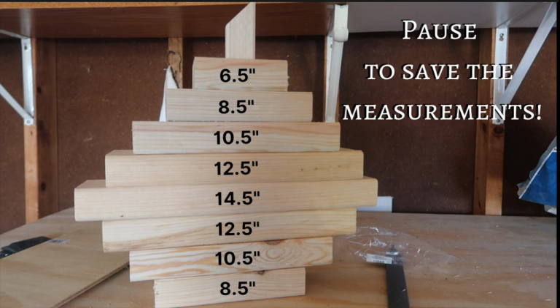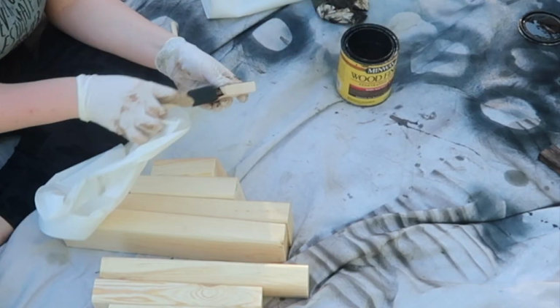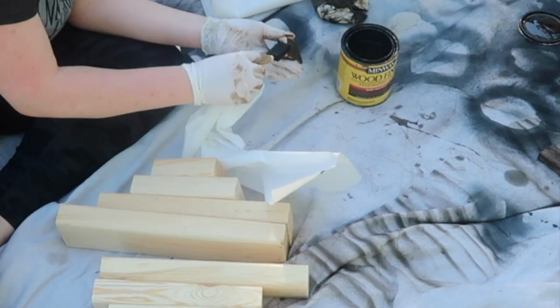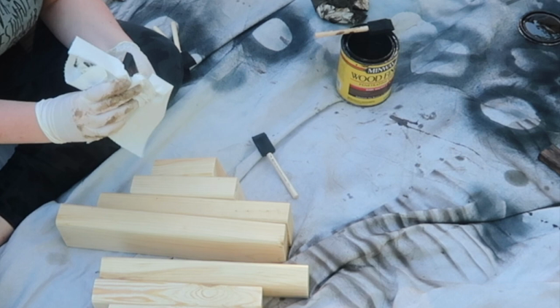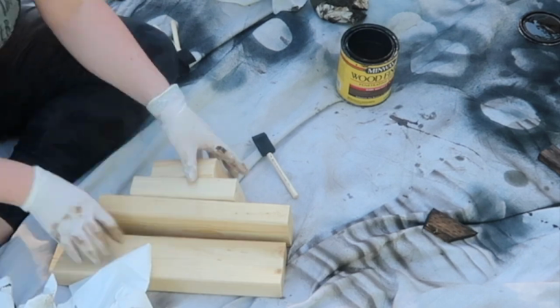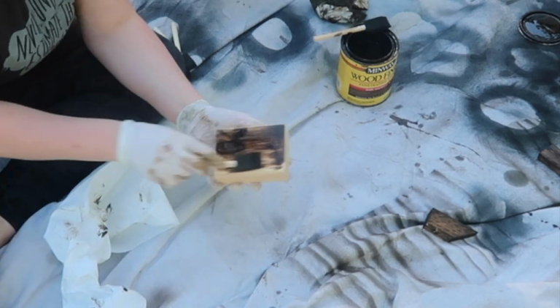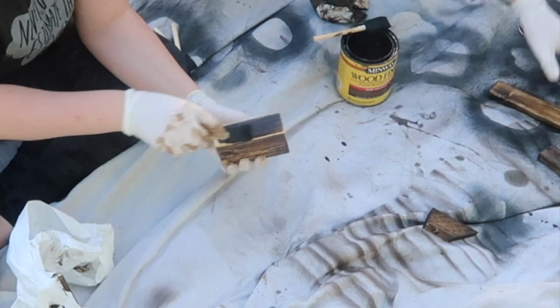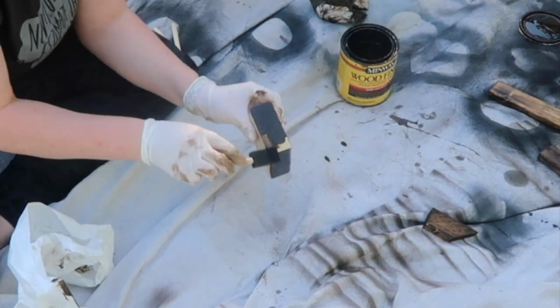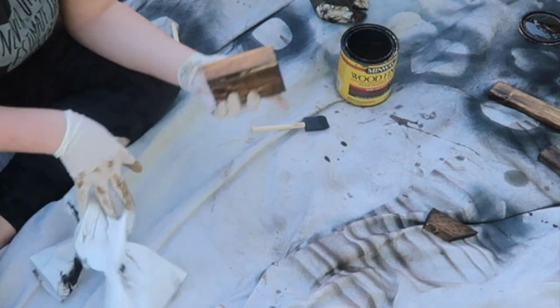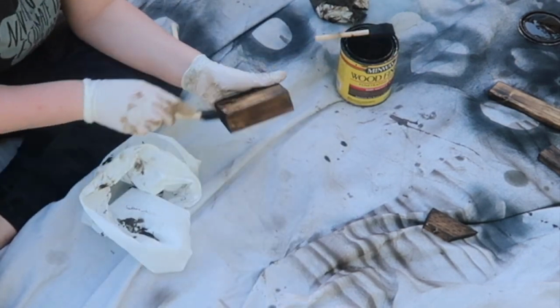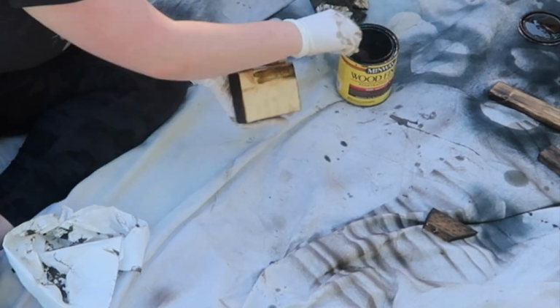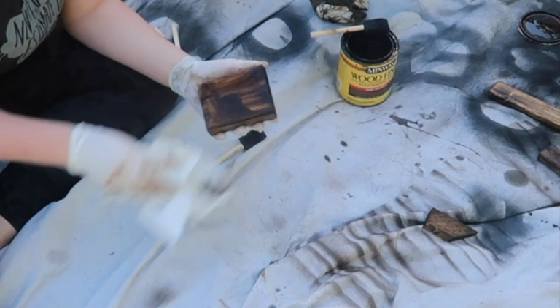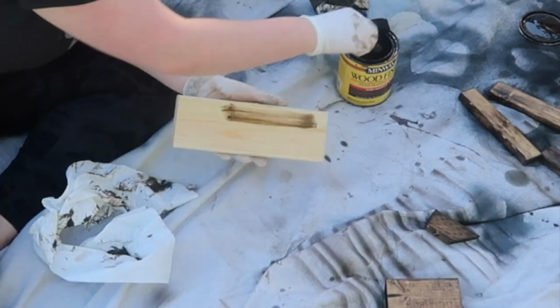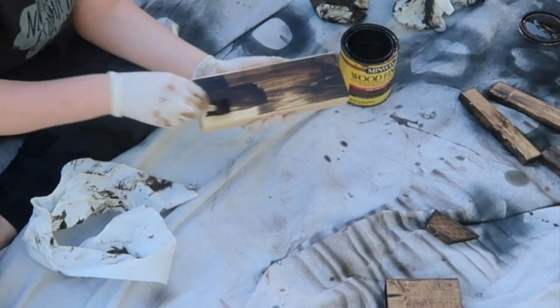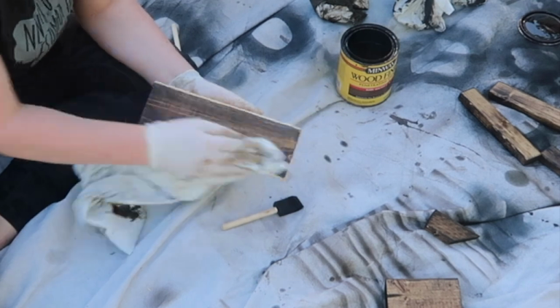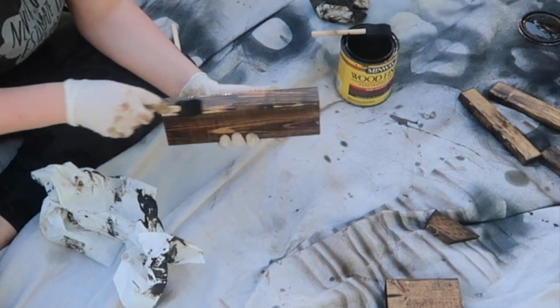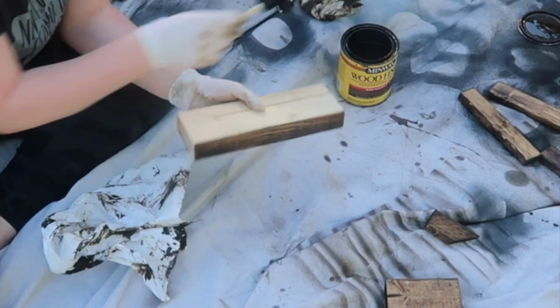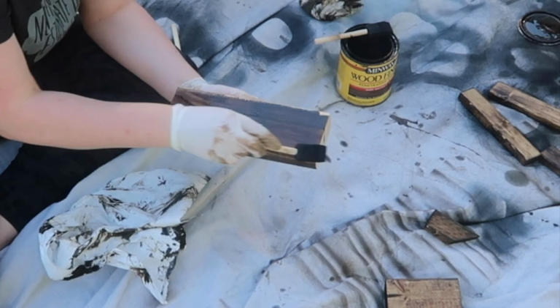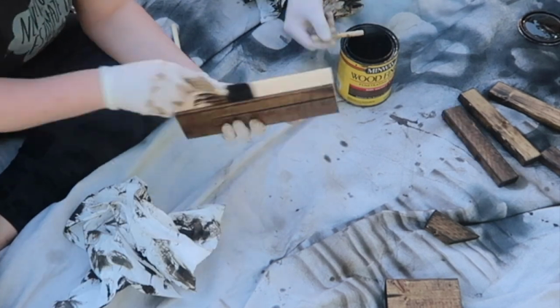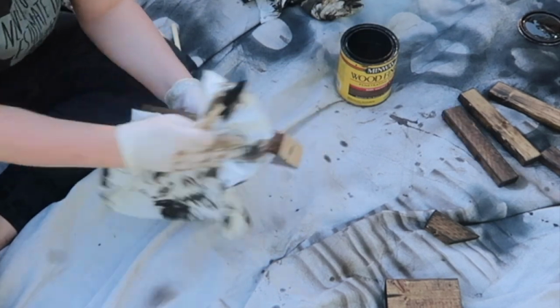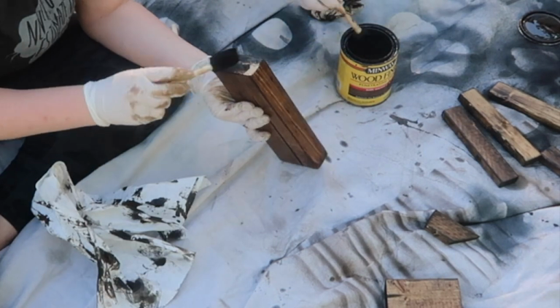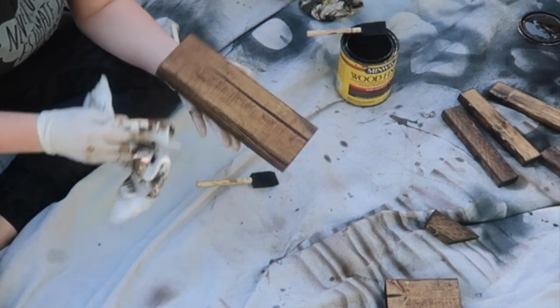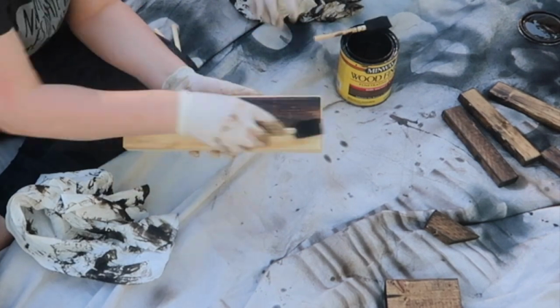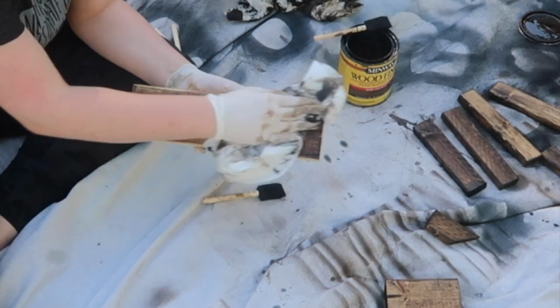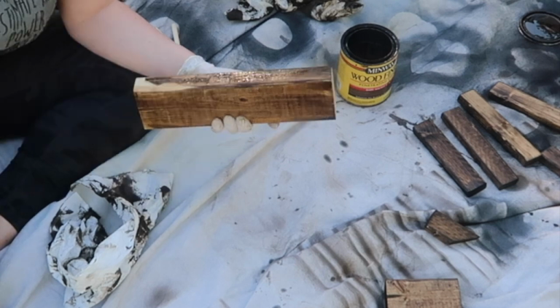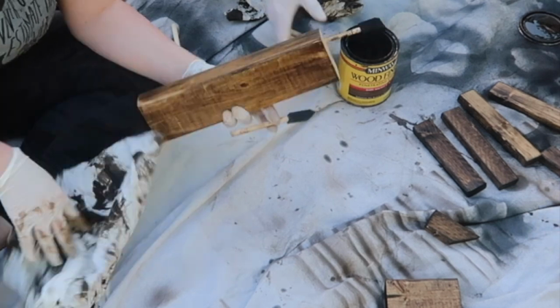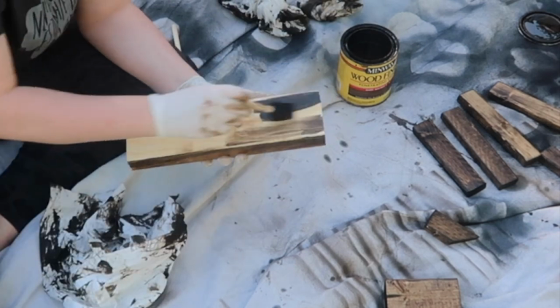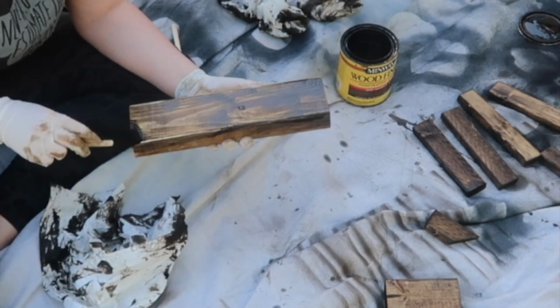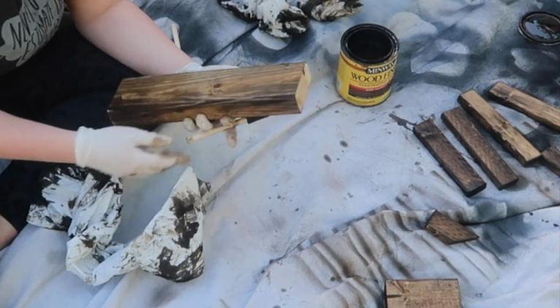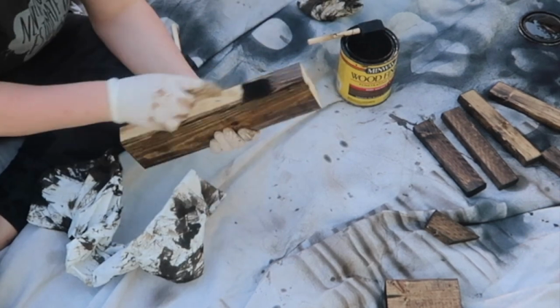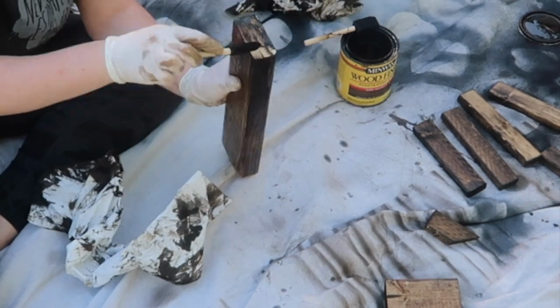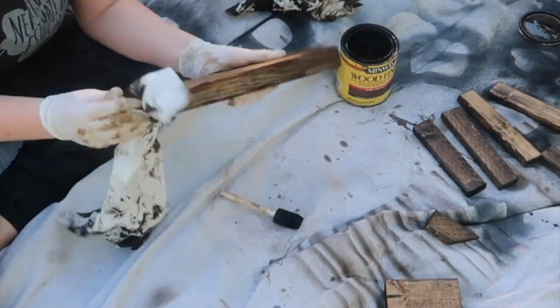The first thing I did with those cut pieces is I sanded them down and then stained them all with dark walnut stain from Minwax. You guys know this is my favorite — it's like the only stain I use — and I did that so I had this dark base to really make the pumpkin look rustic.